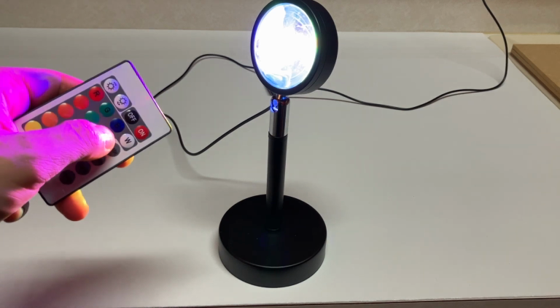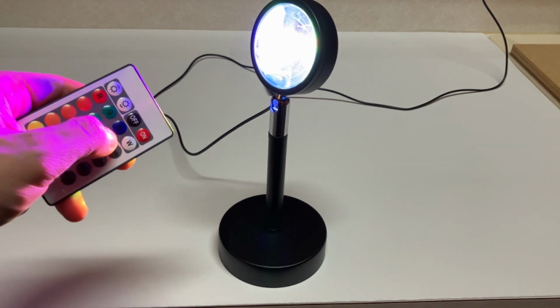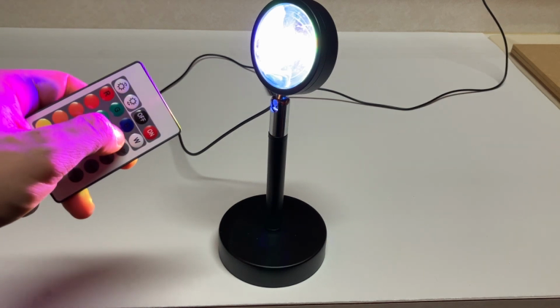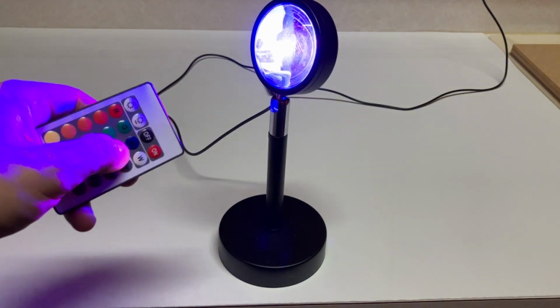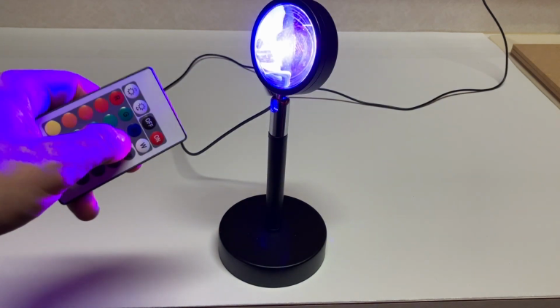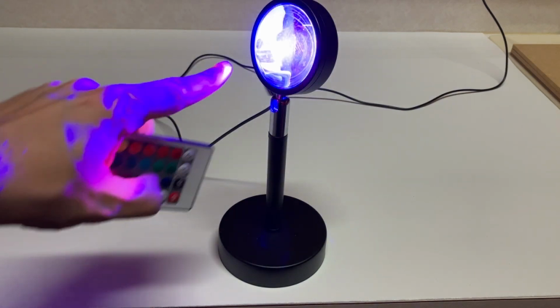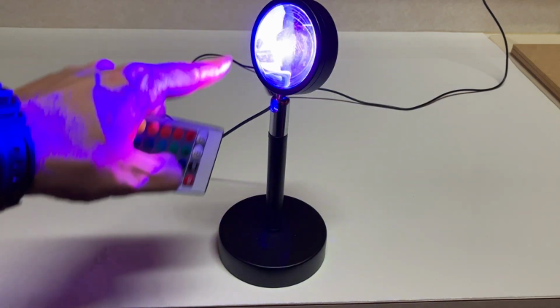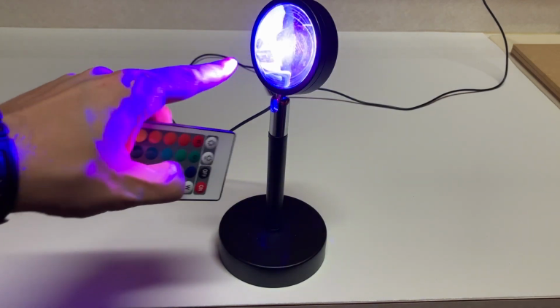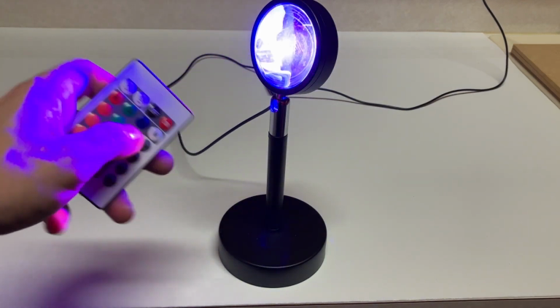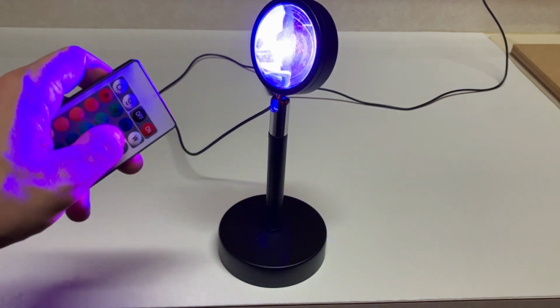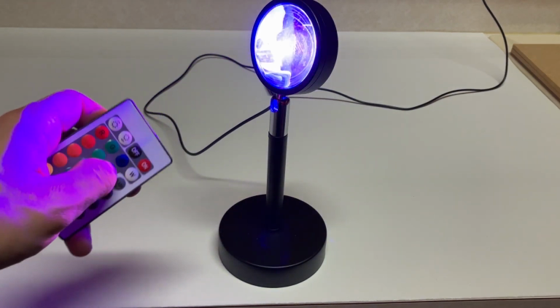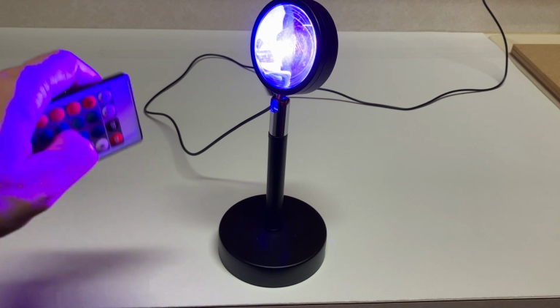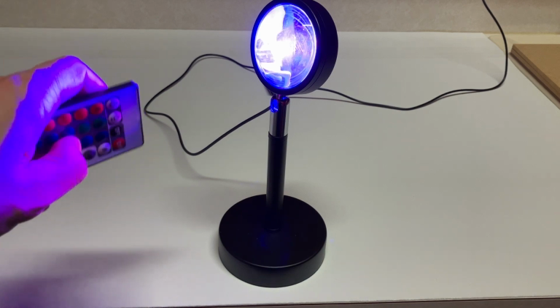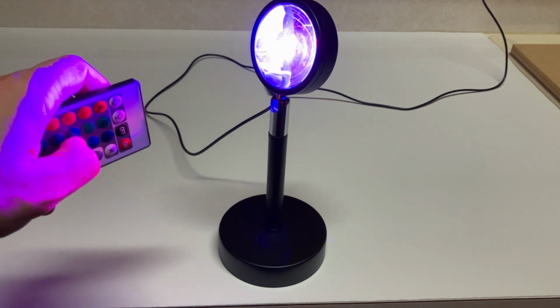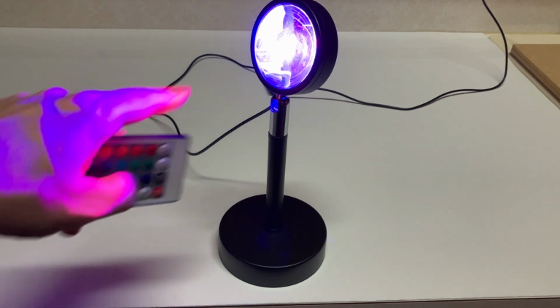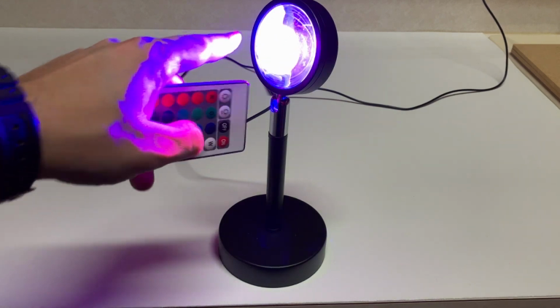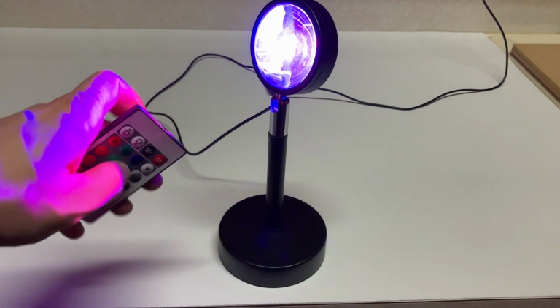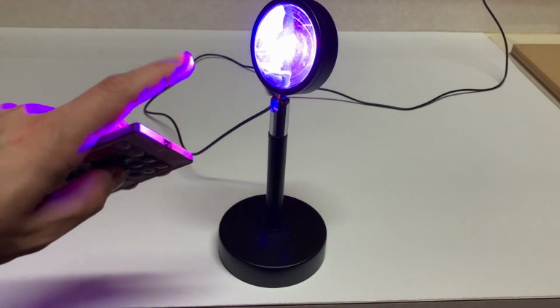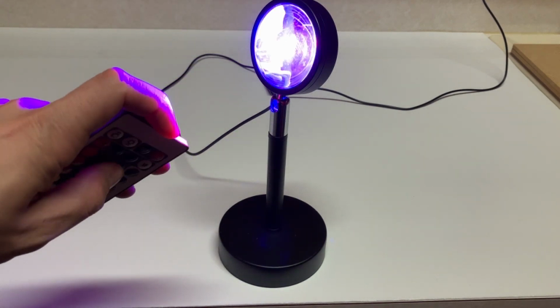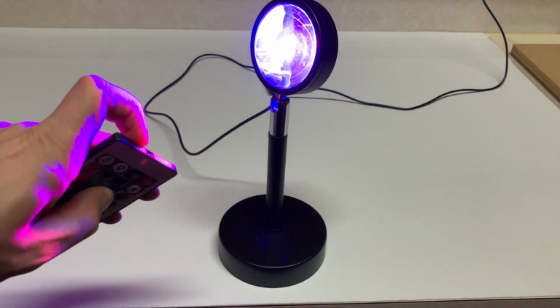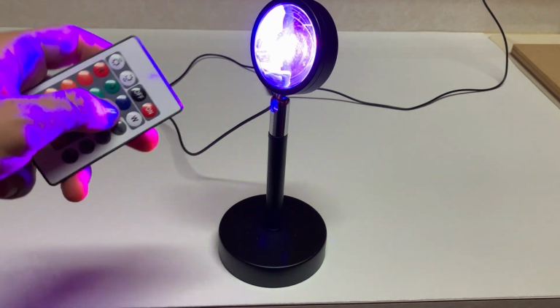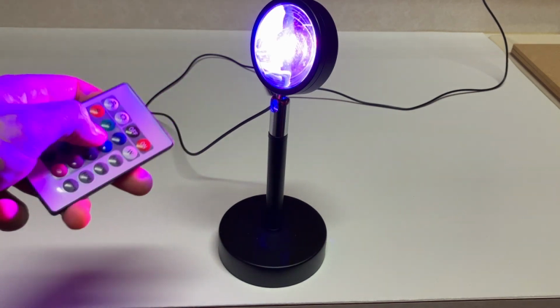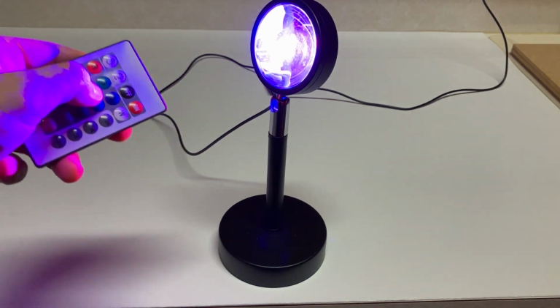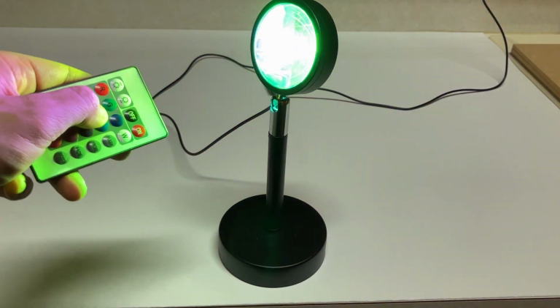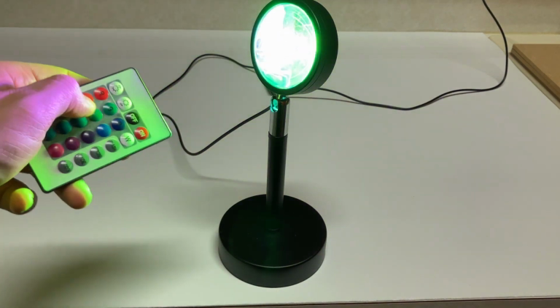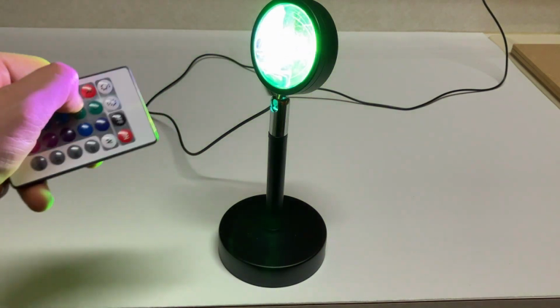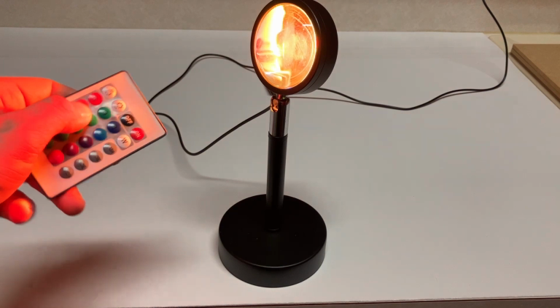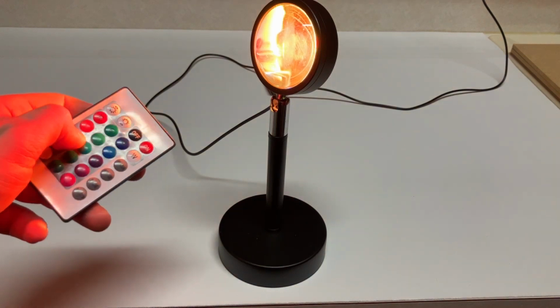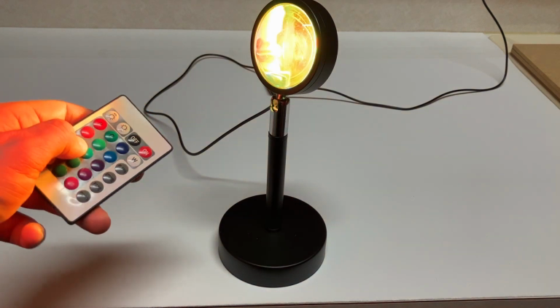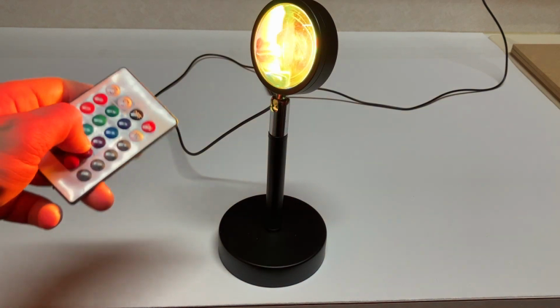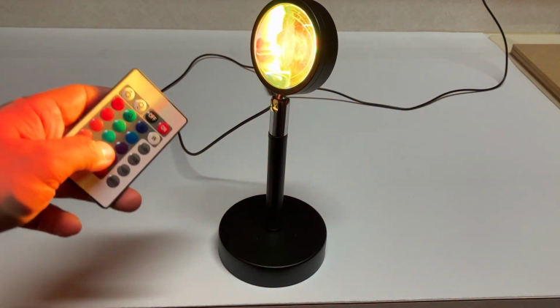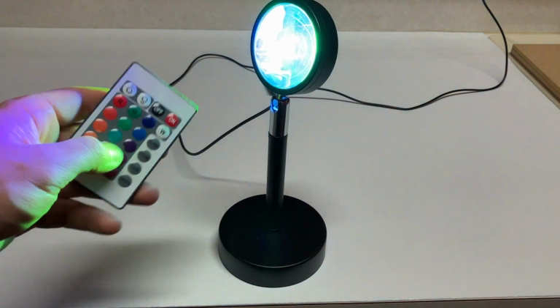Sometimes the remote doesn't quite work if the light is interfering with the infrared, but for the most part it does work pretty well. Lots of different colors and options with this light.